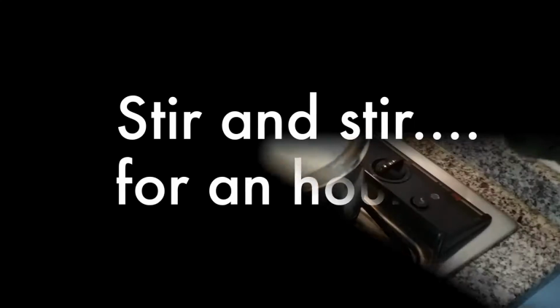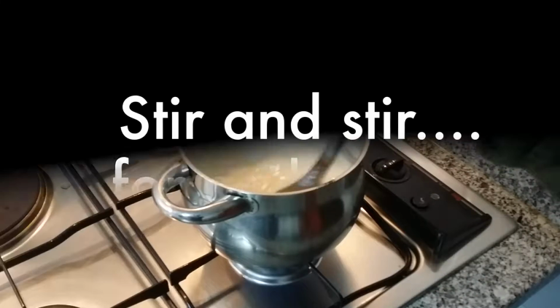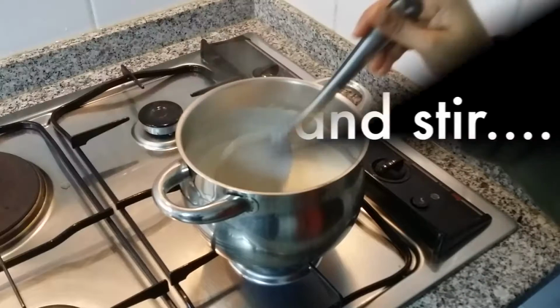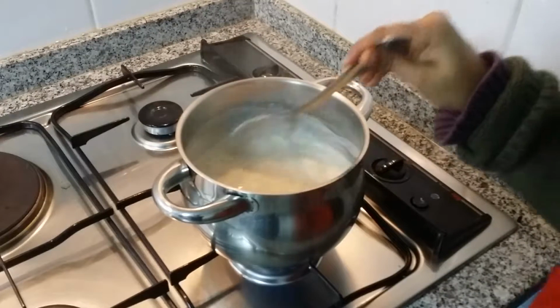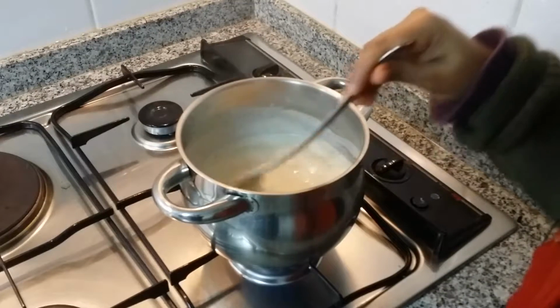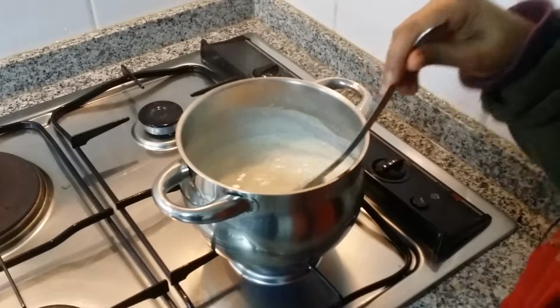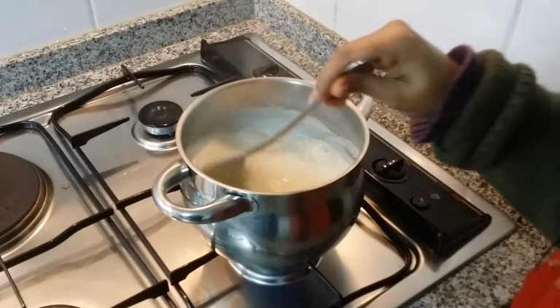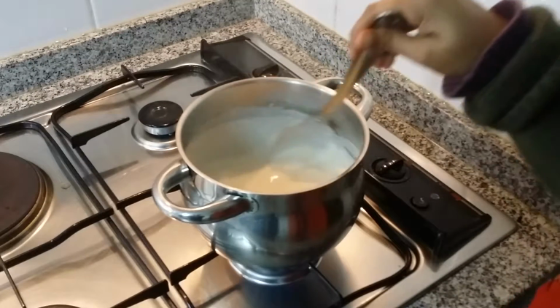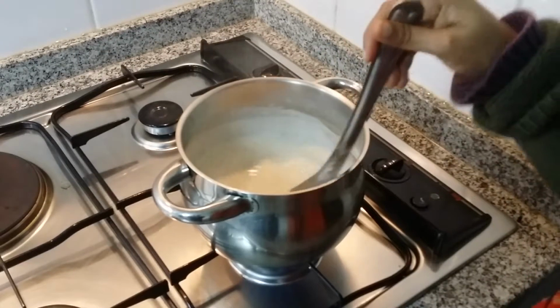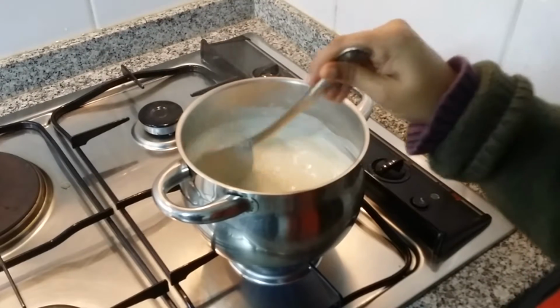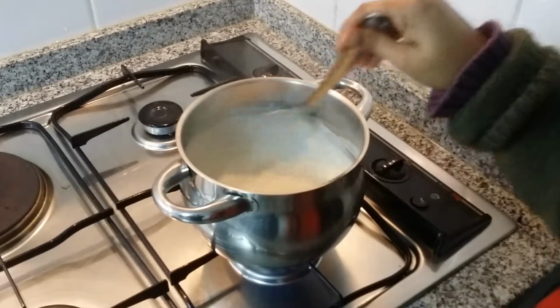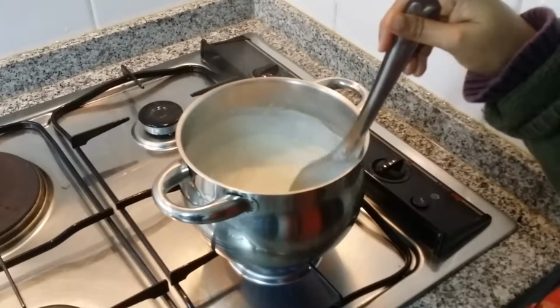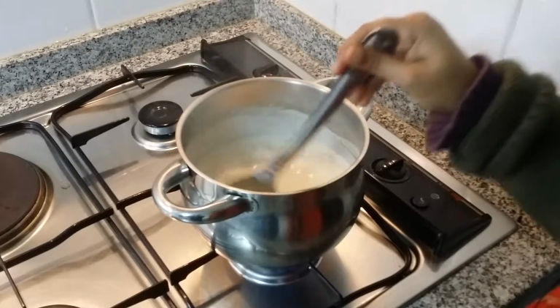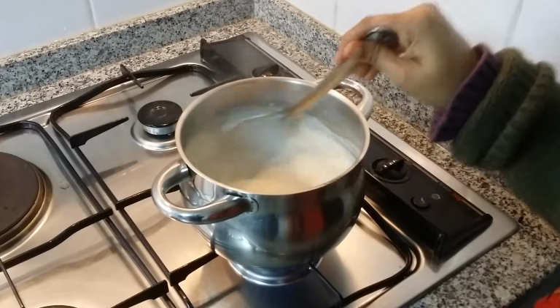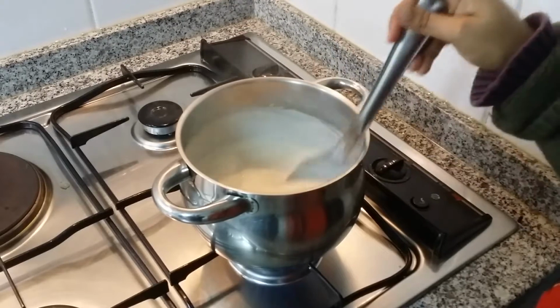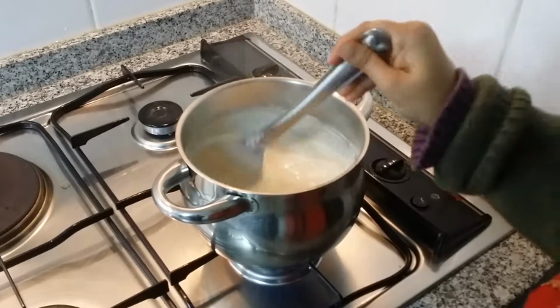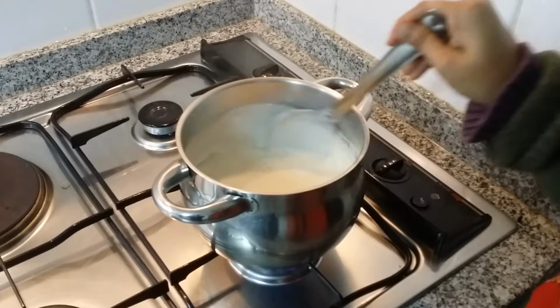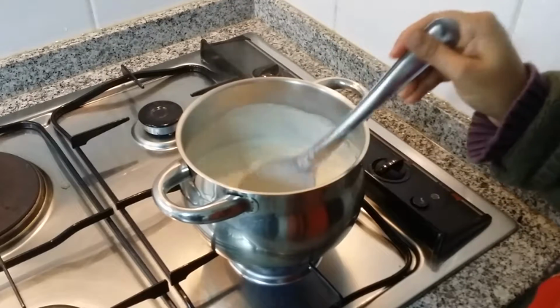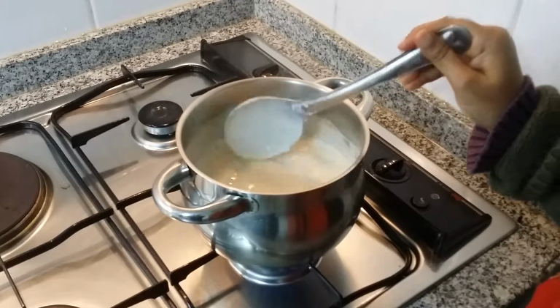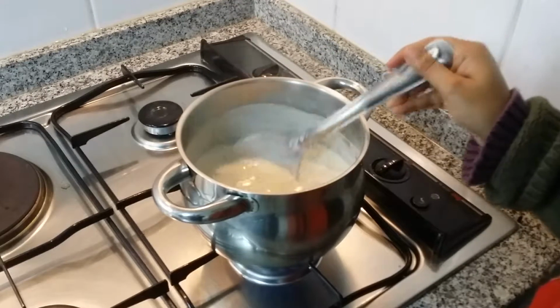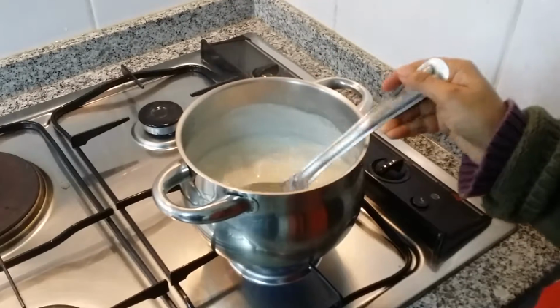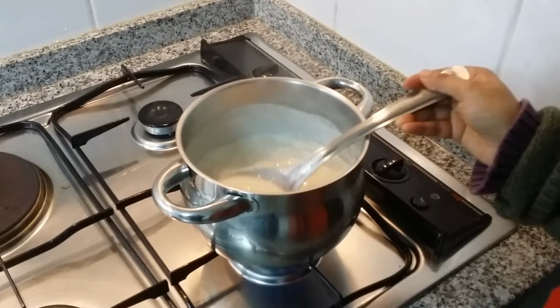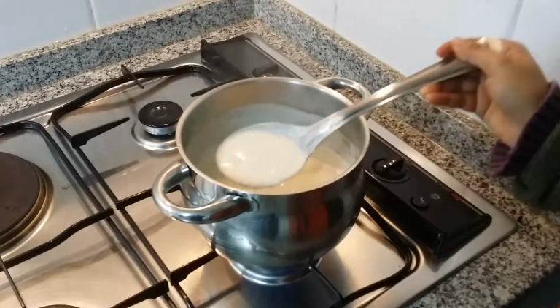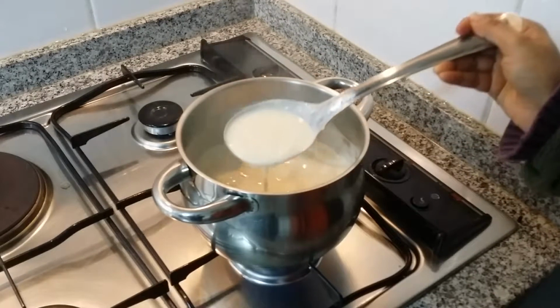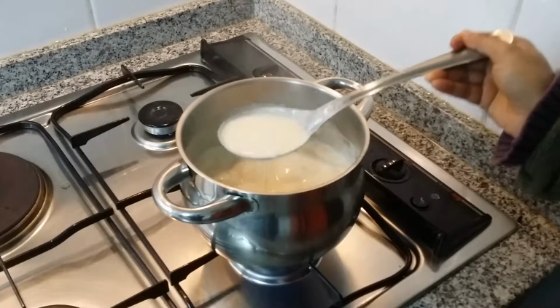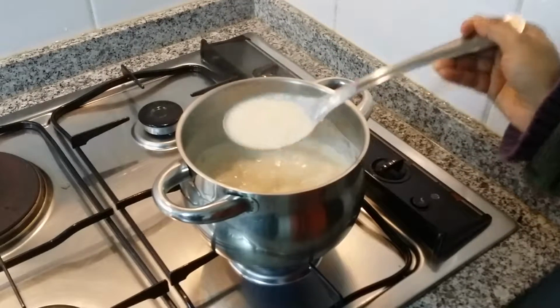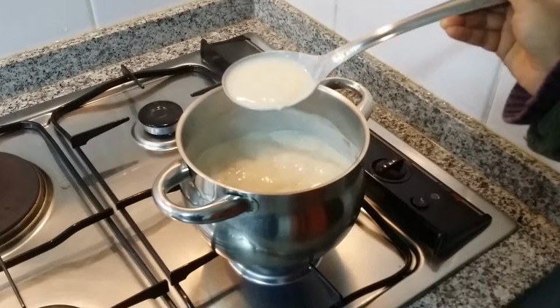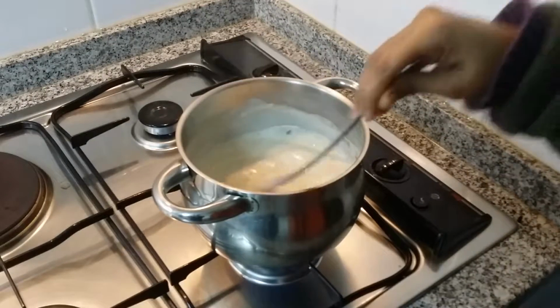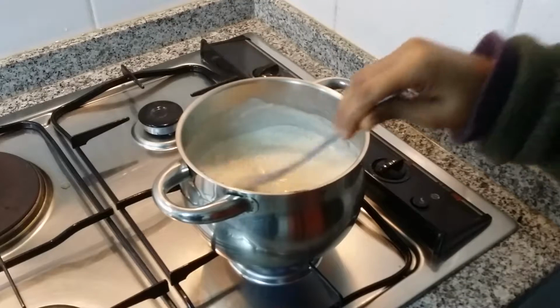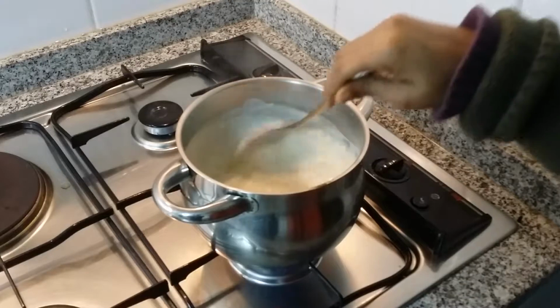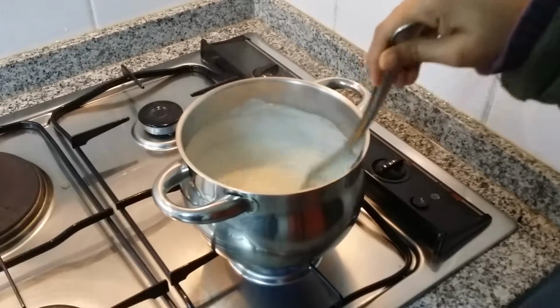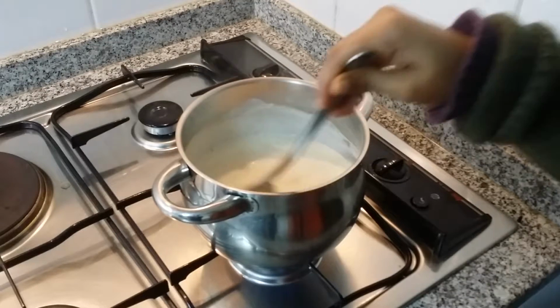After stirring for a long time, about an hour, now you can see the concentration. You need to keep stirring.